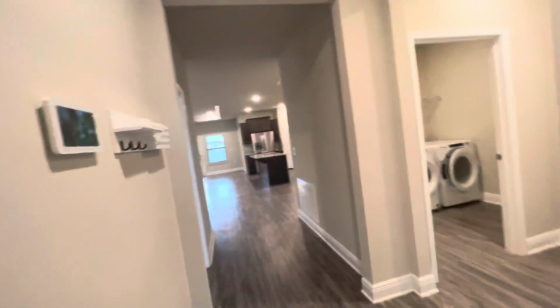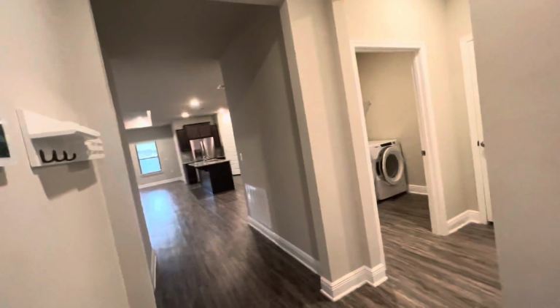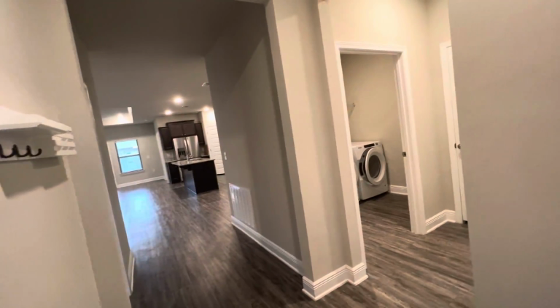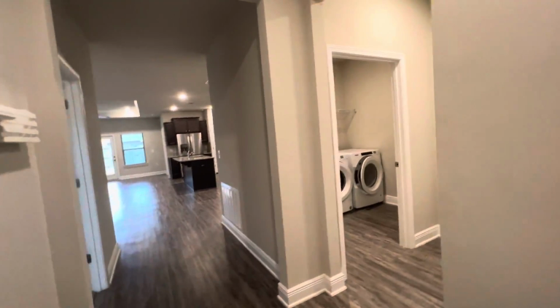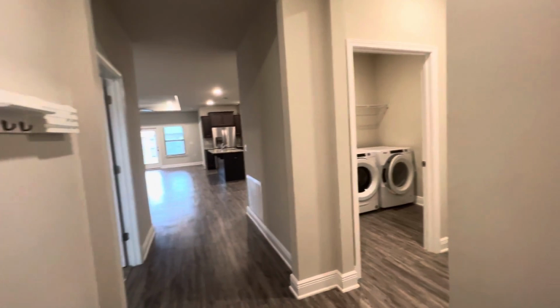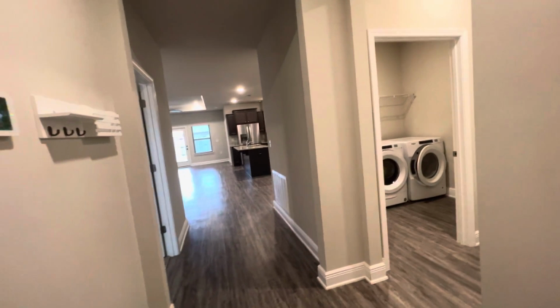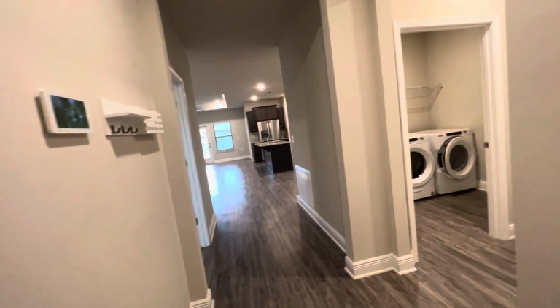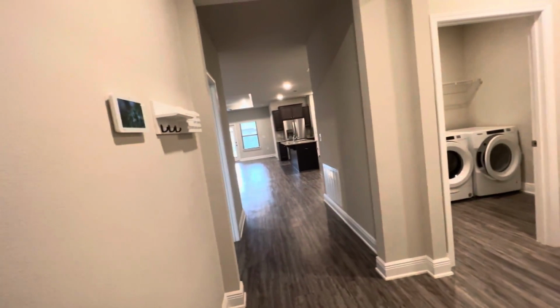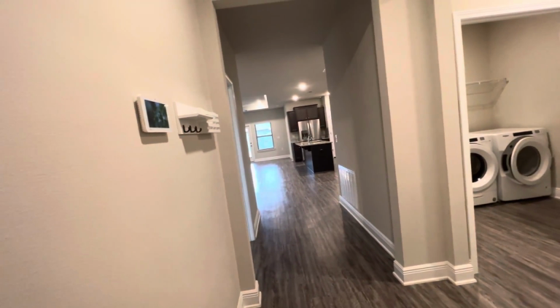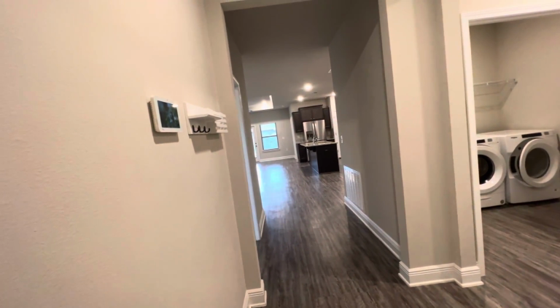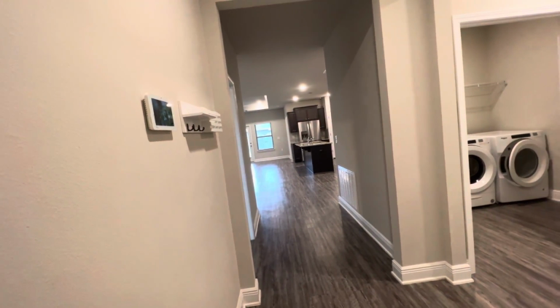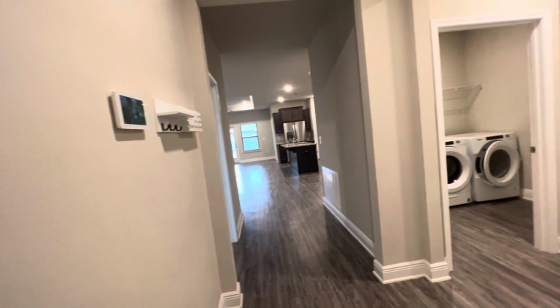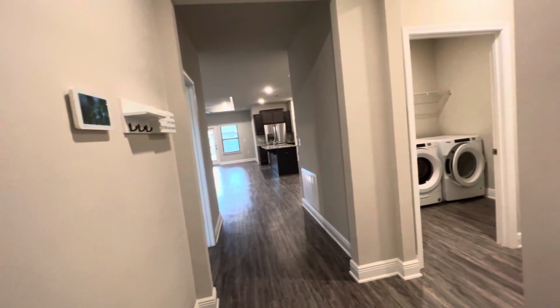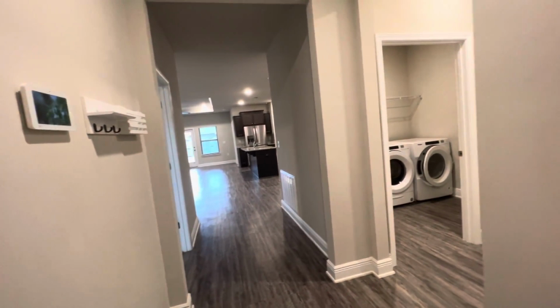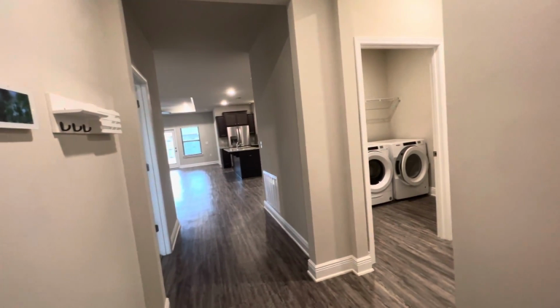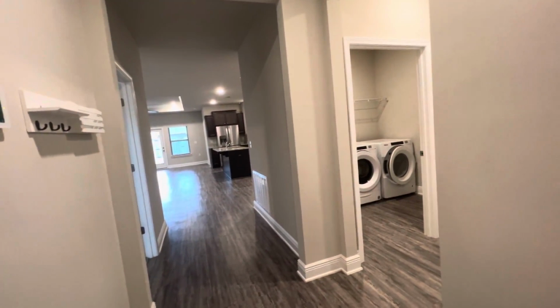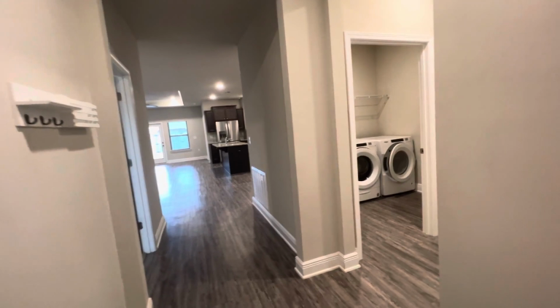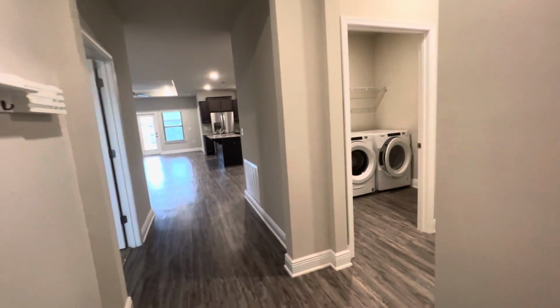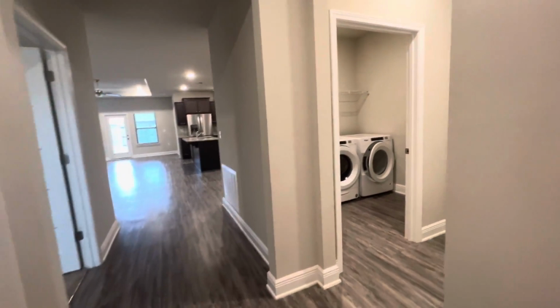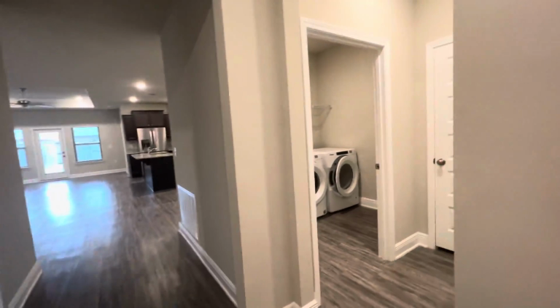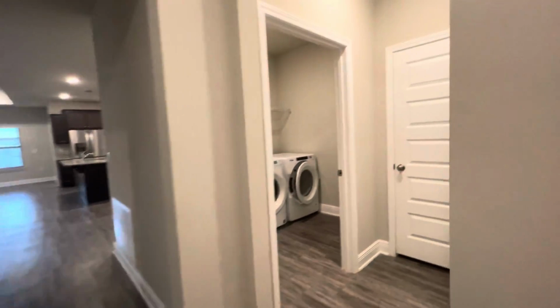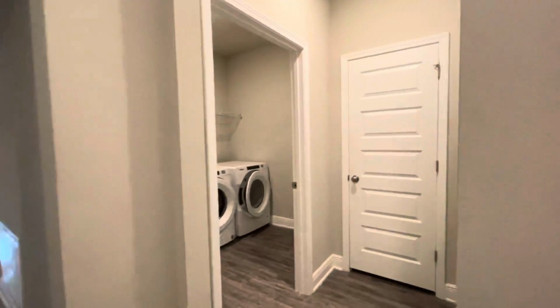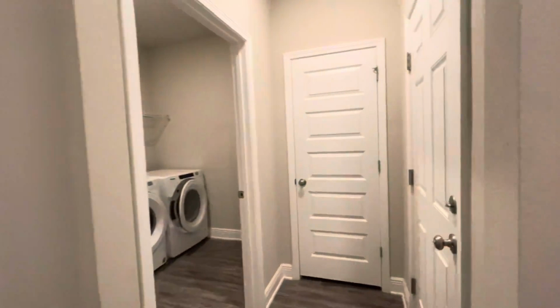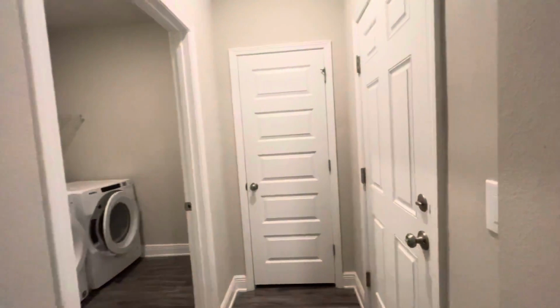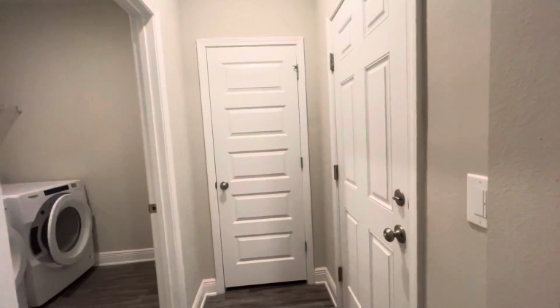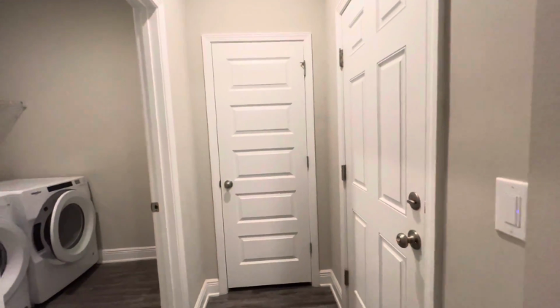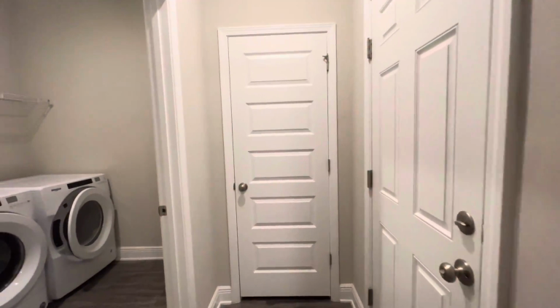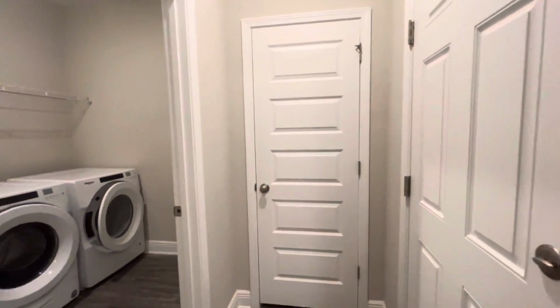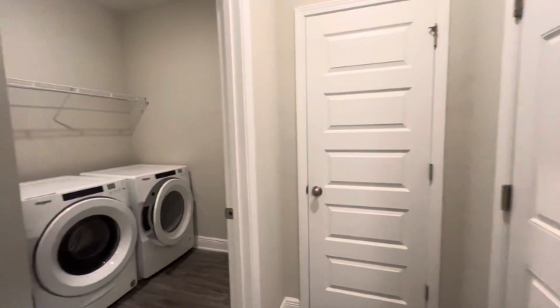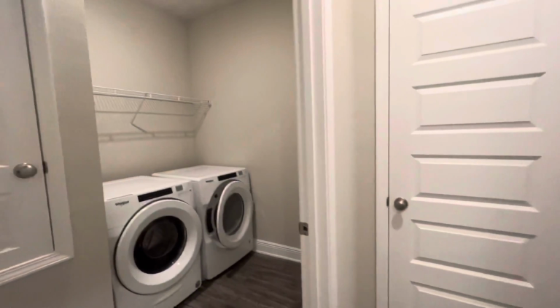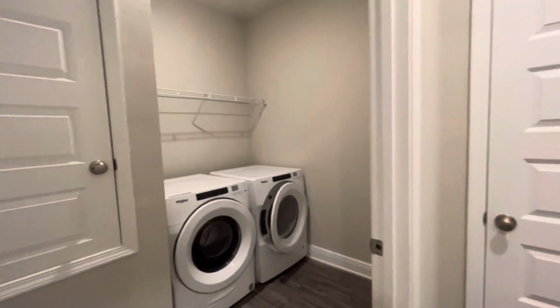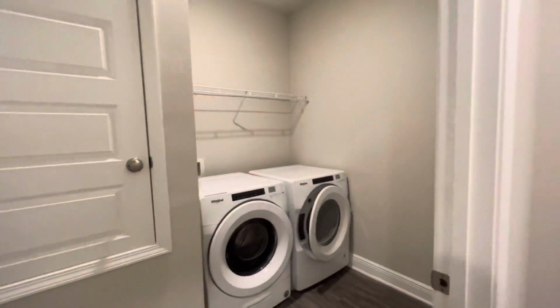We're entering through our front door here. You can see our living area and kitchen directly in front of us. To our right, we have our entry to our garage, a storage closet, and our laundry room.